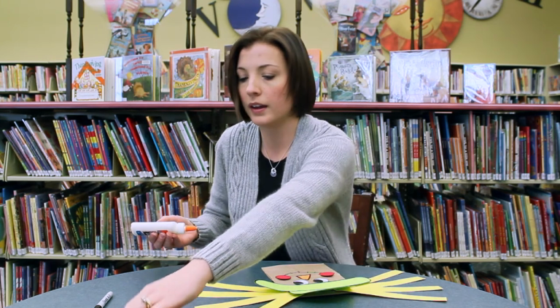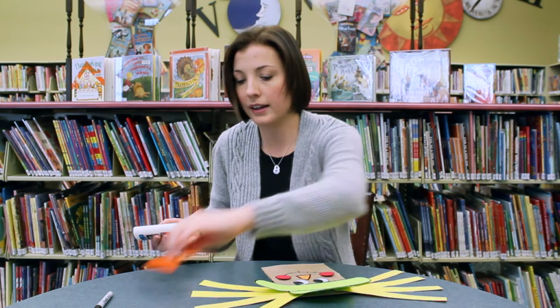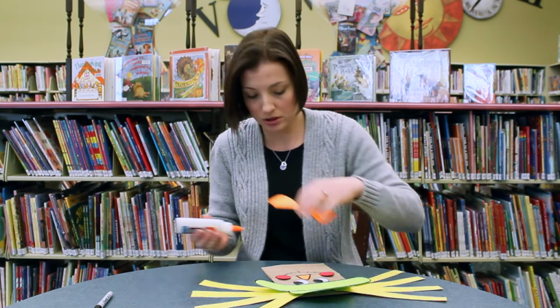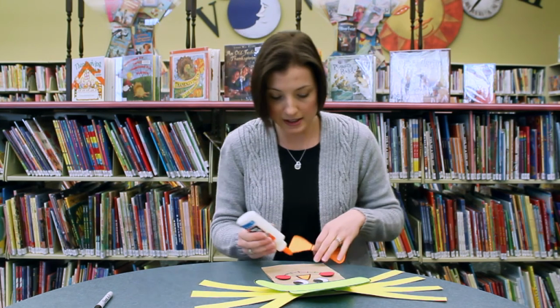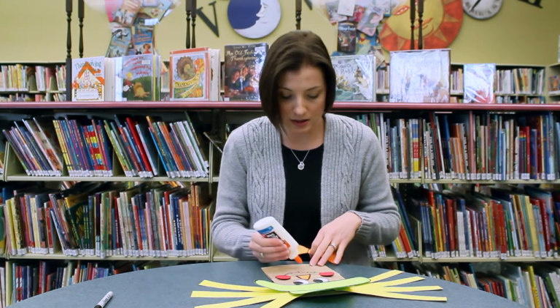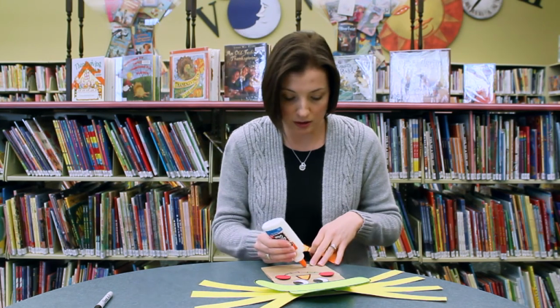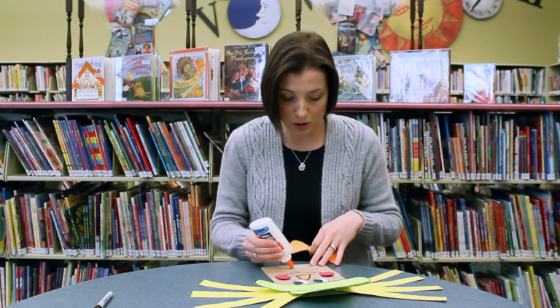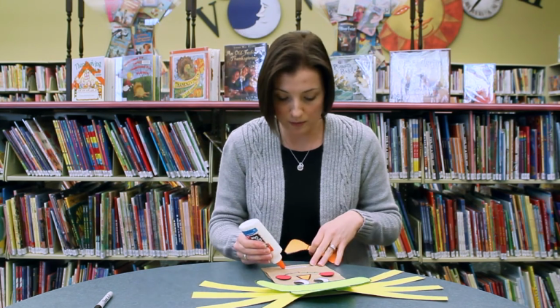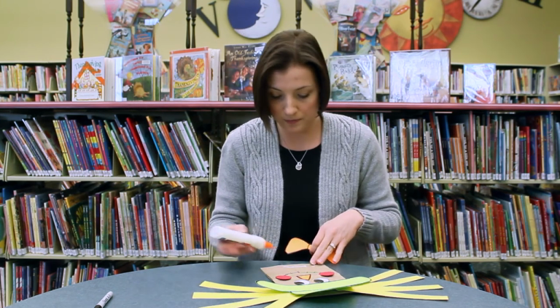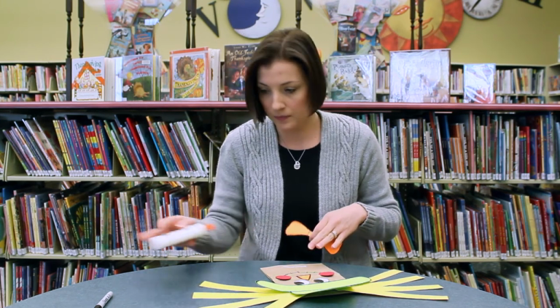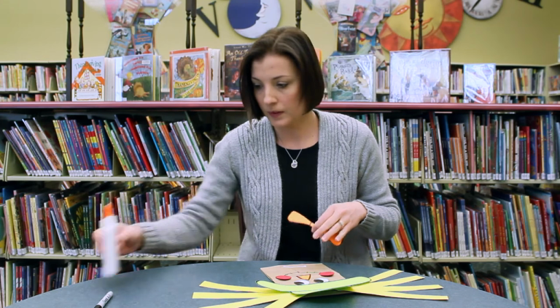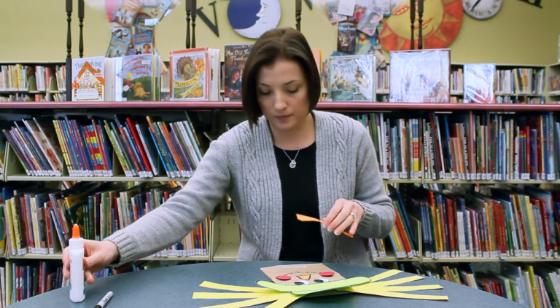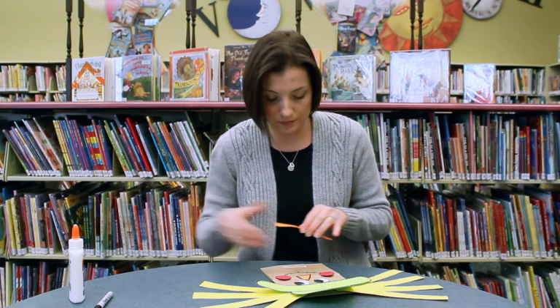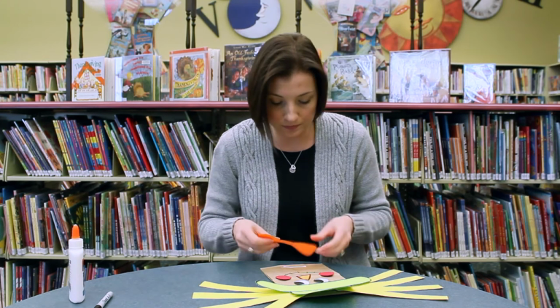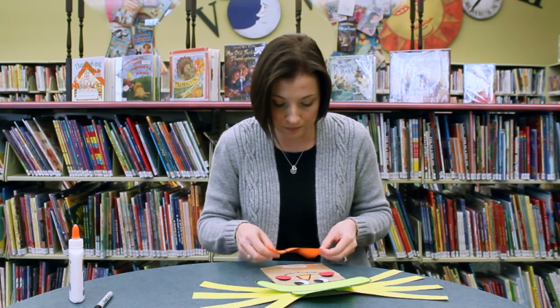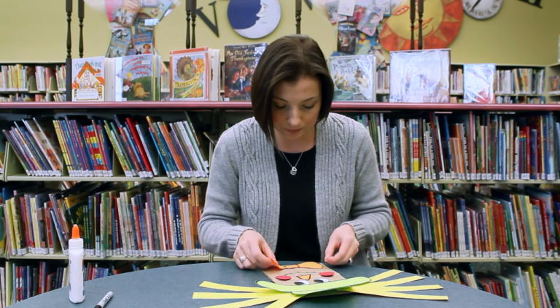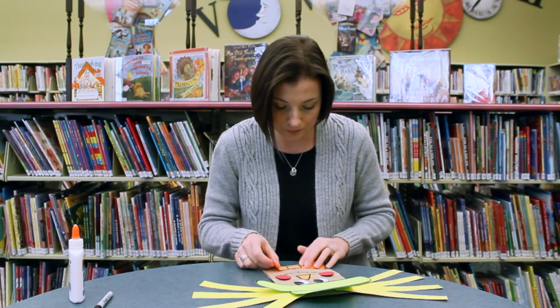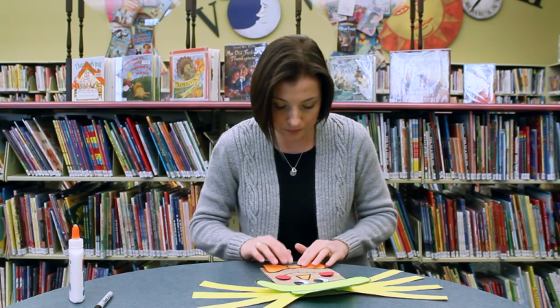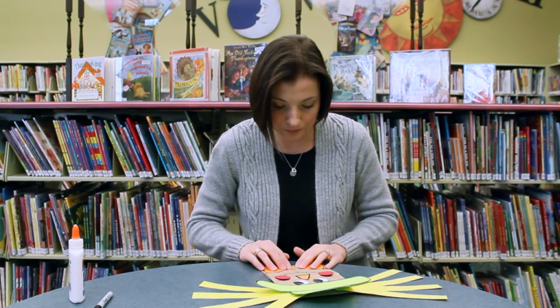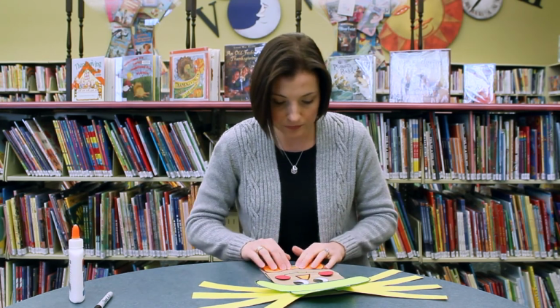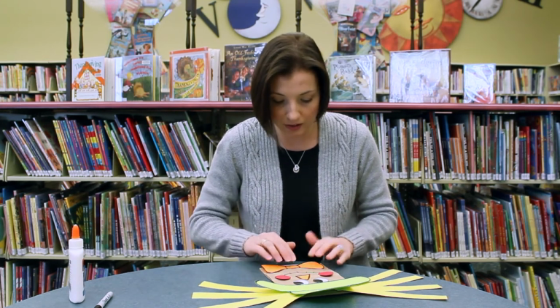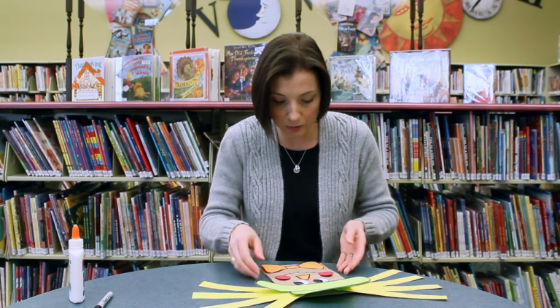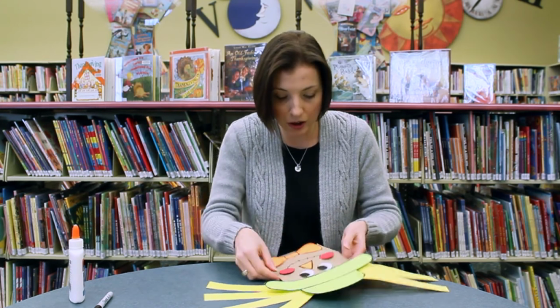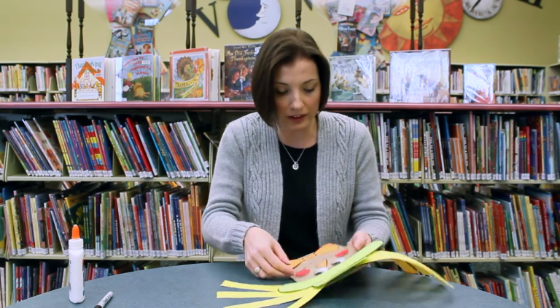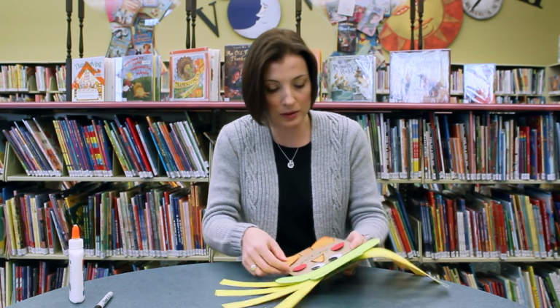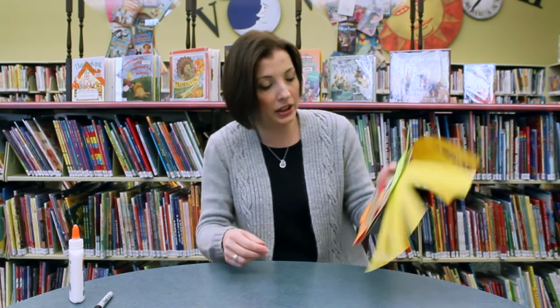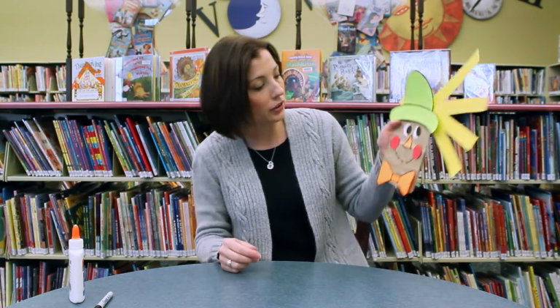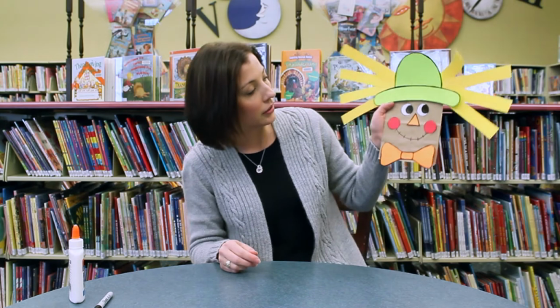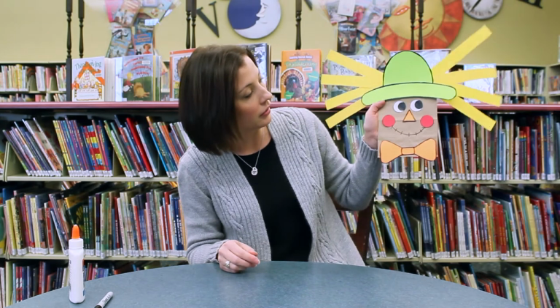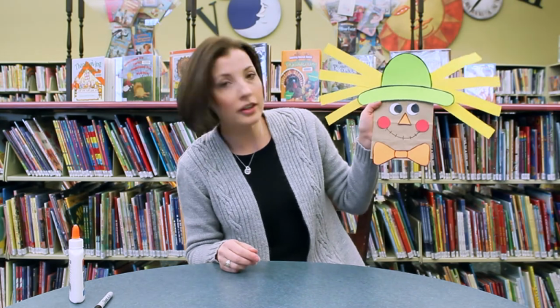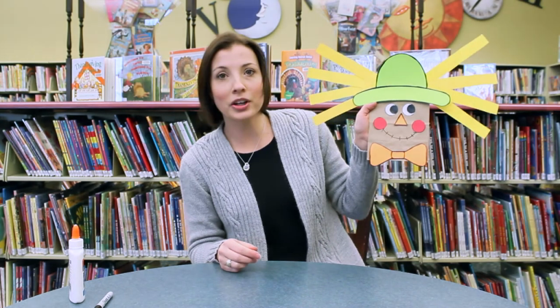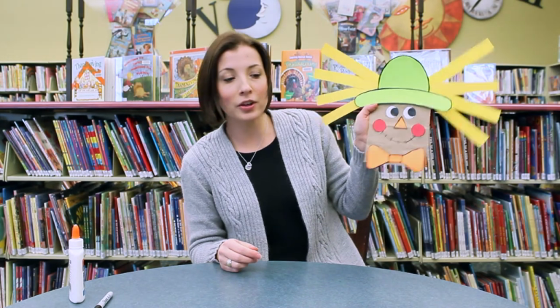Last but not least, a little bow tie. There we go — I think I did pretty good. It's pretty cute.